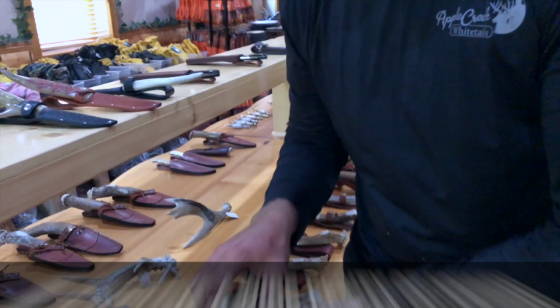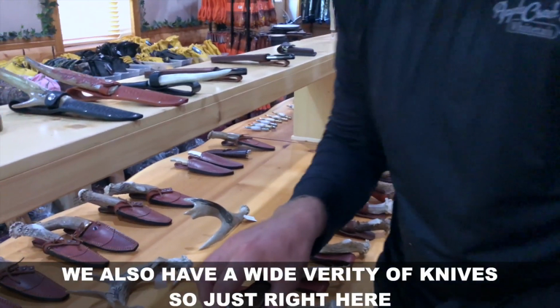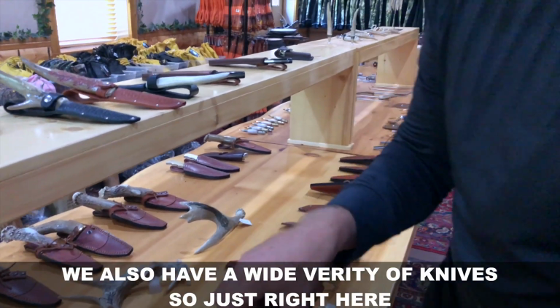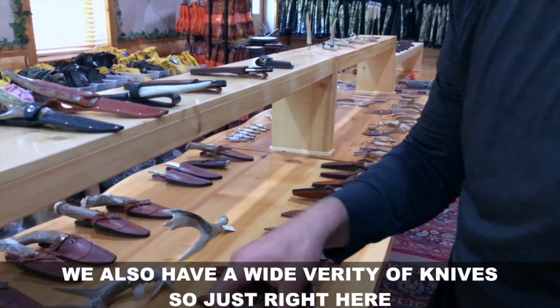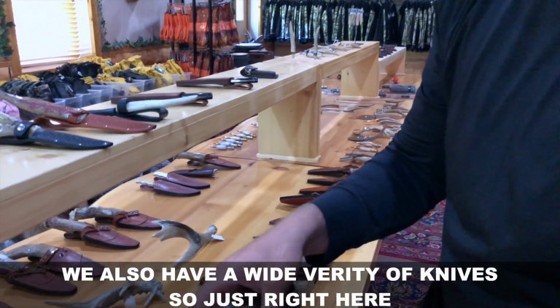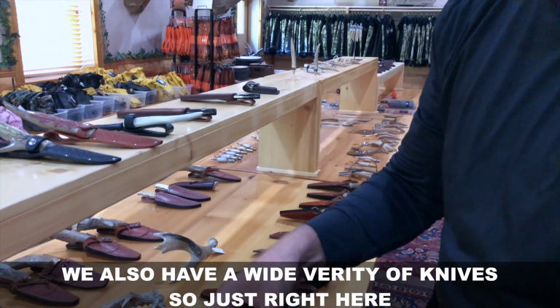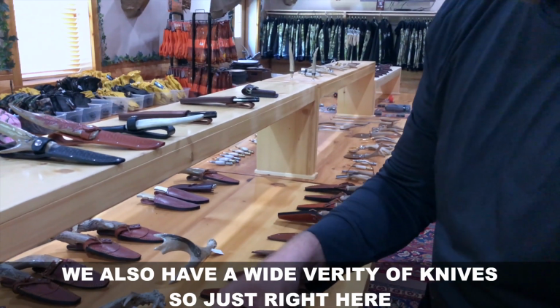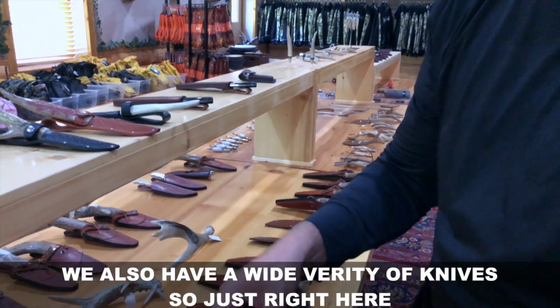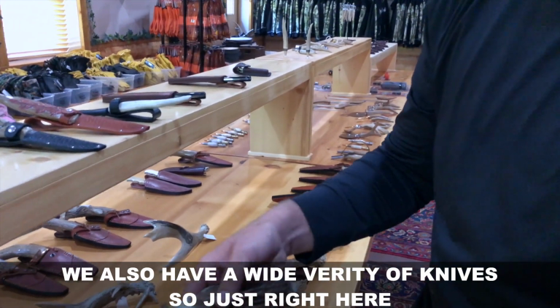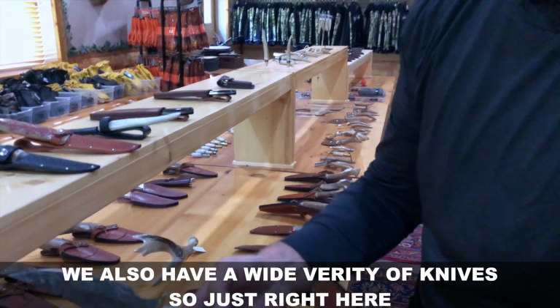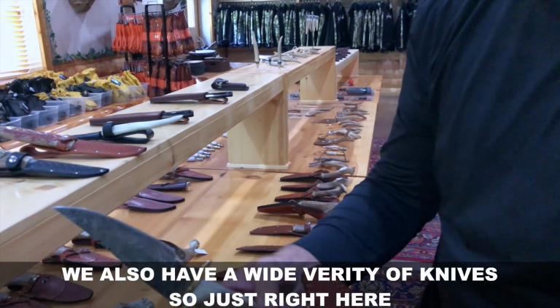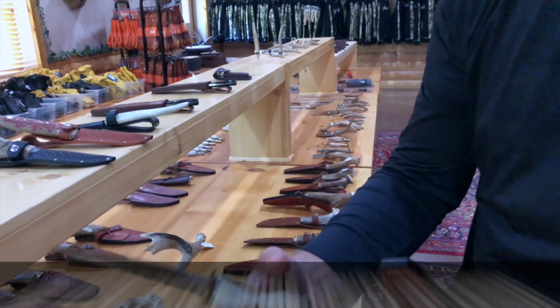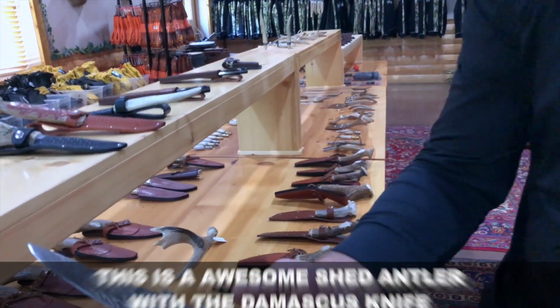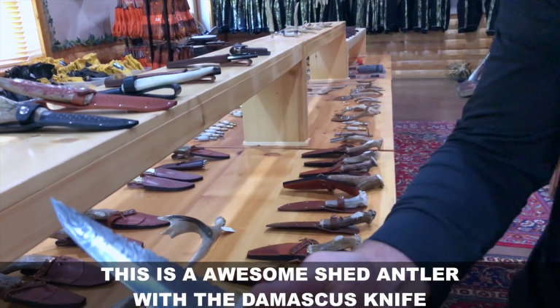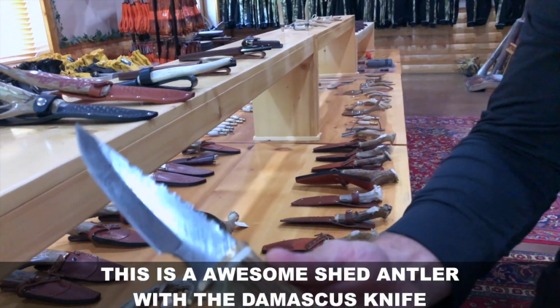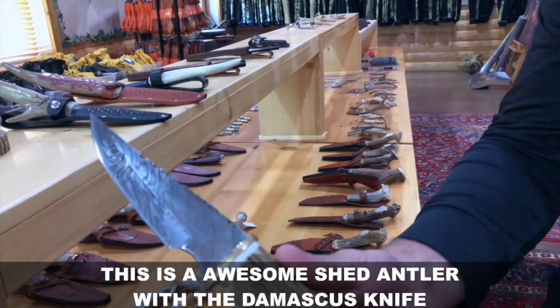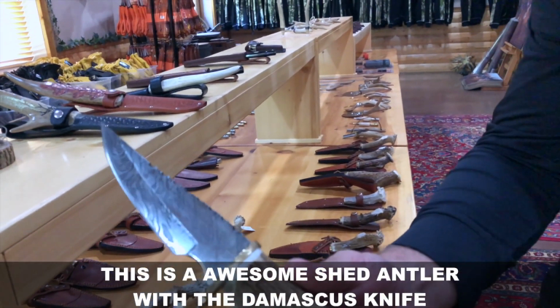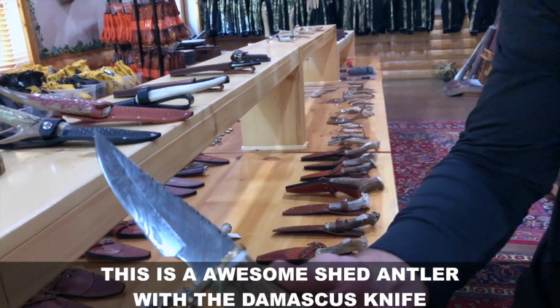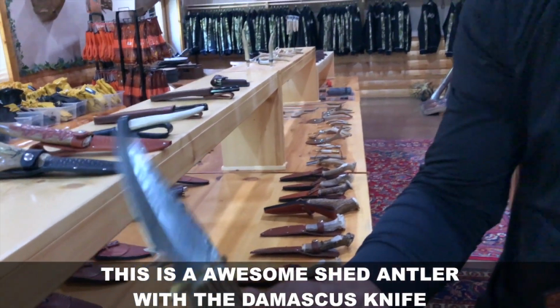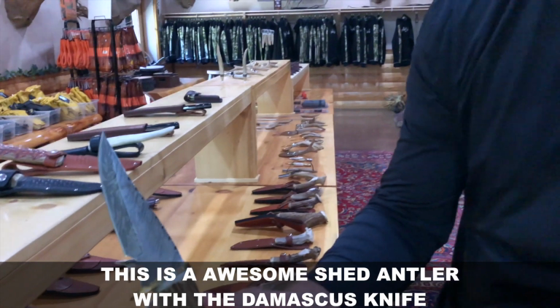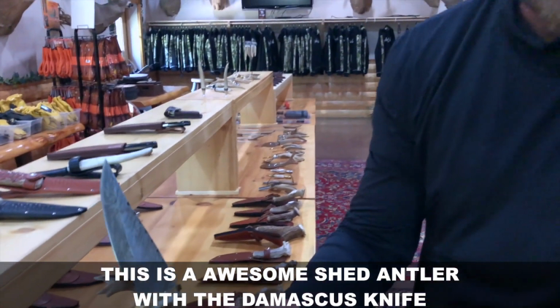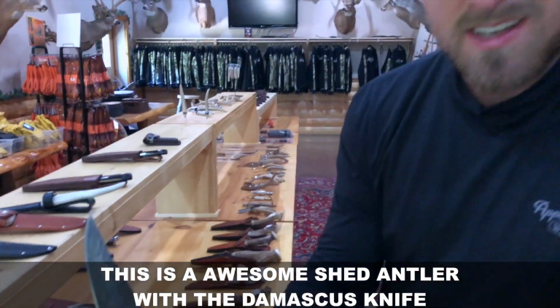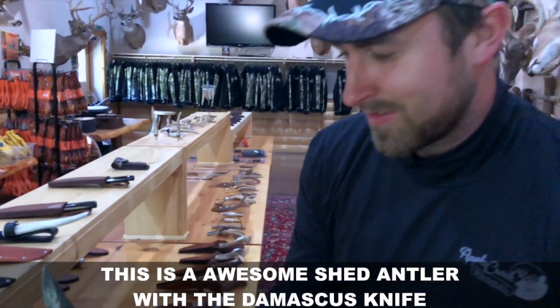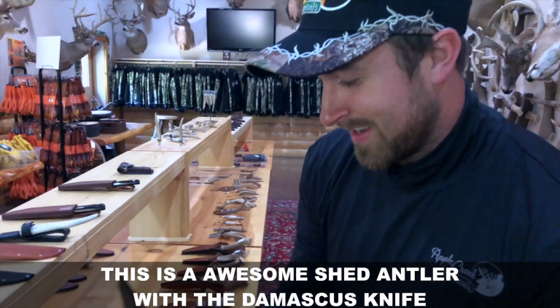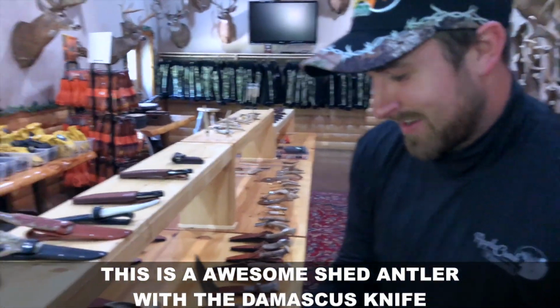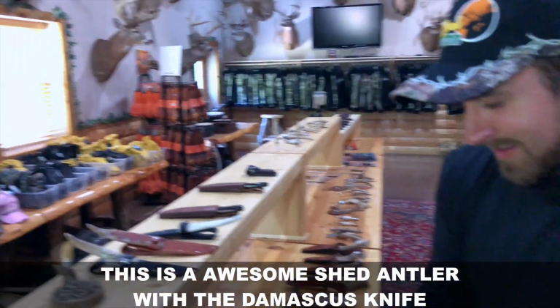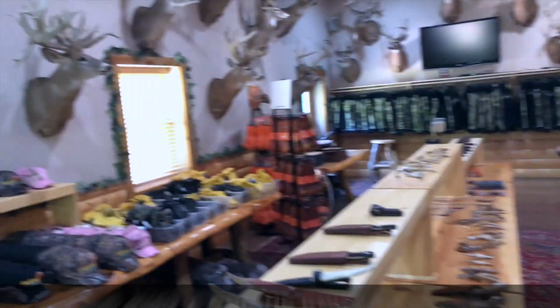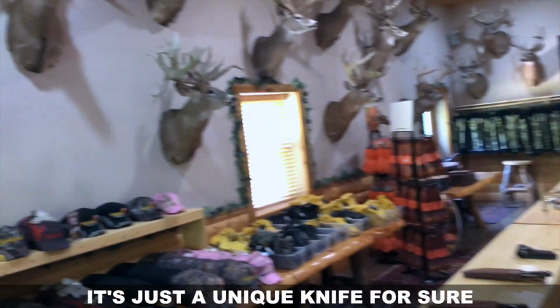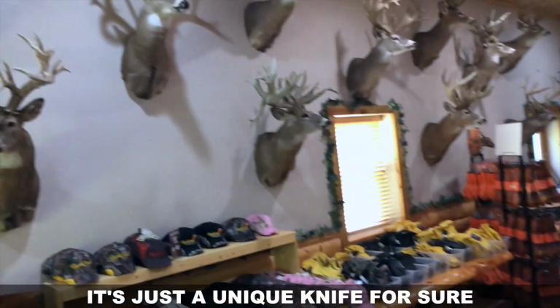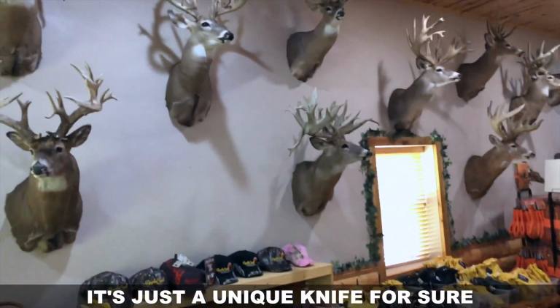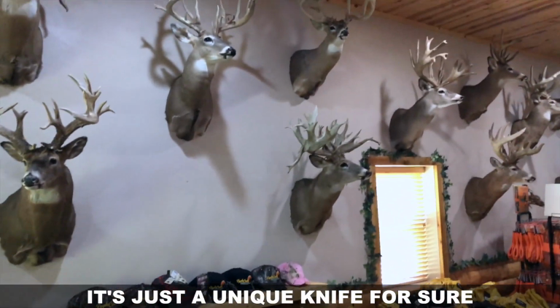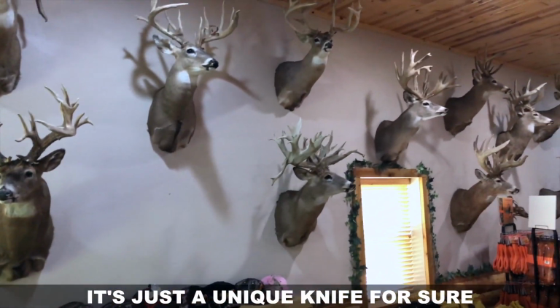We also have a wide variety of knives. Right here this is an awesome shed antler with the Damascus knife. It's just a unique knife for sure.